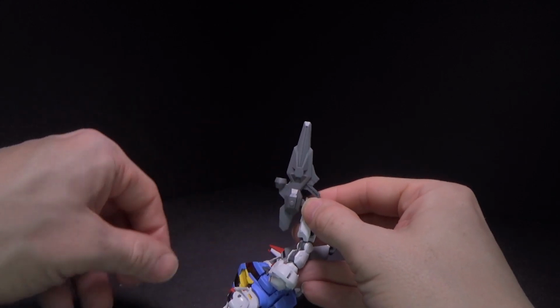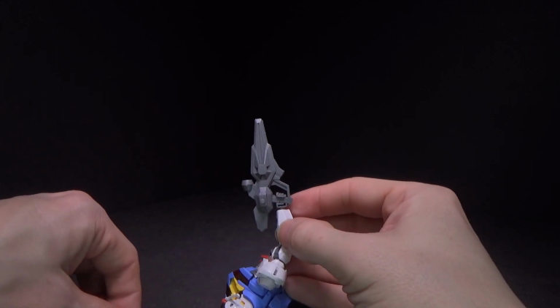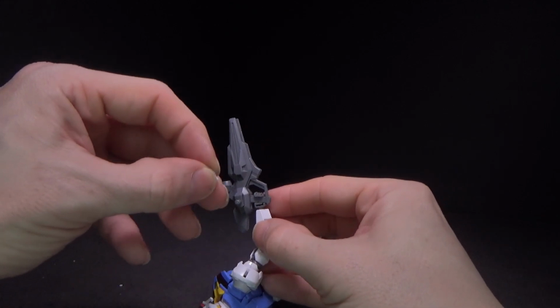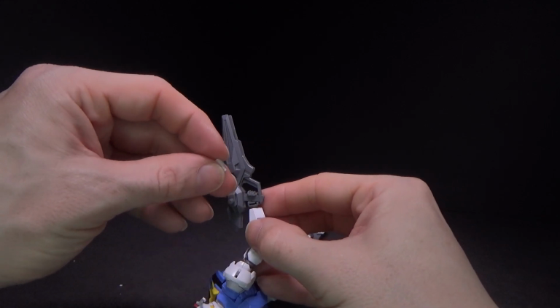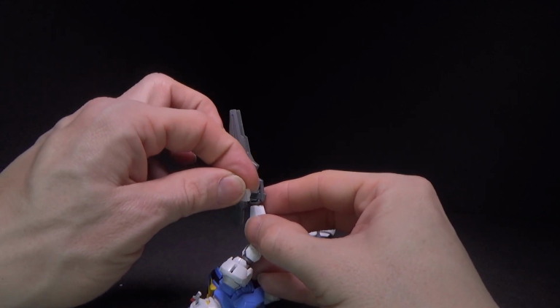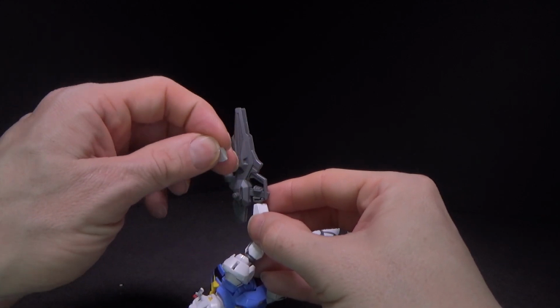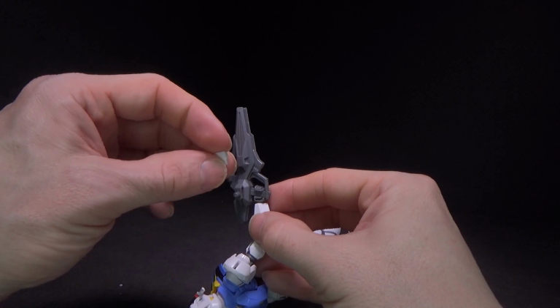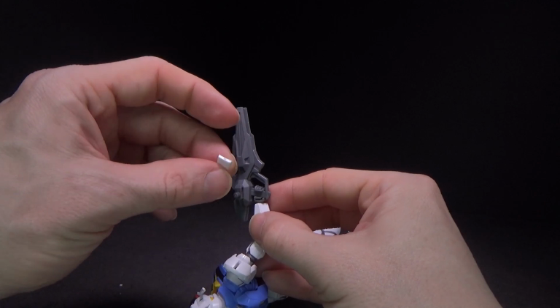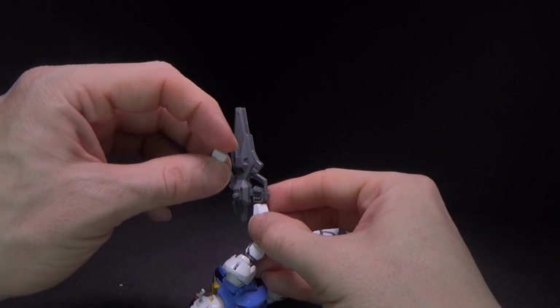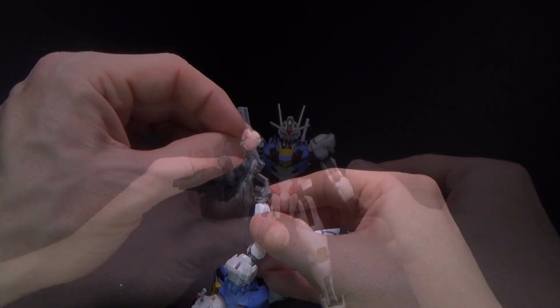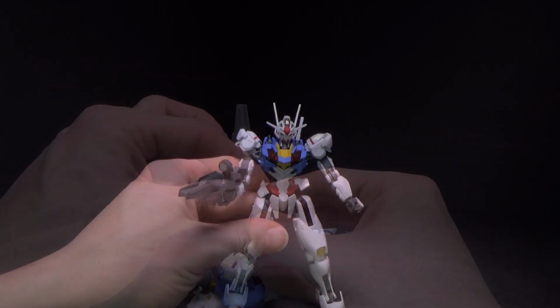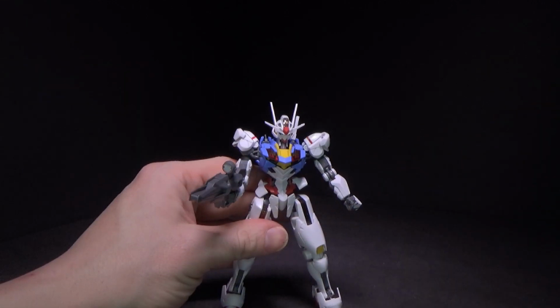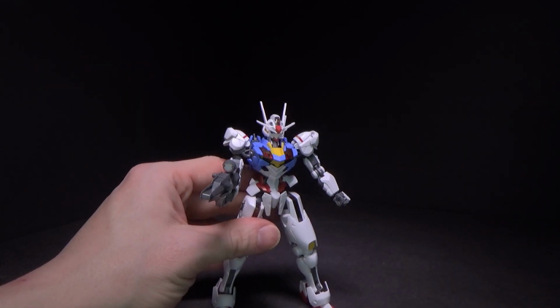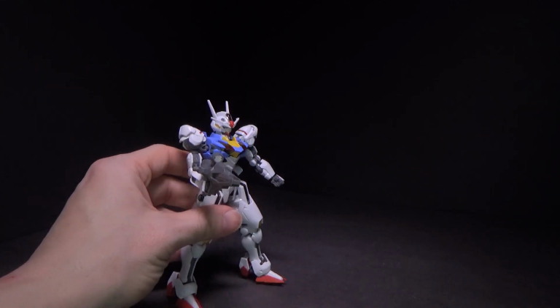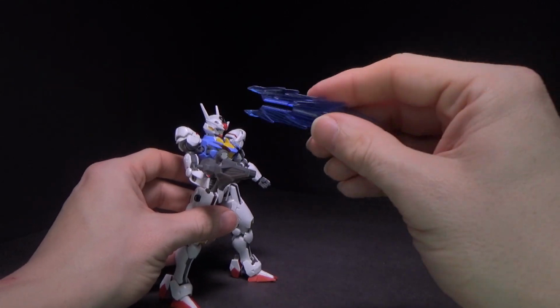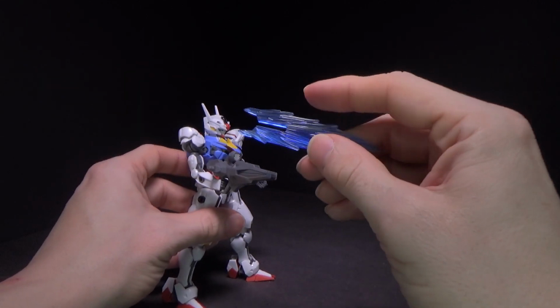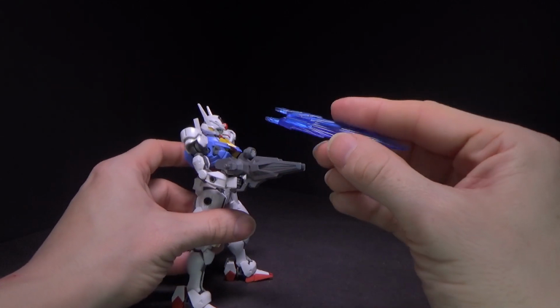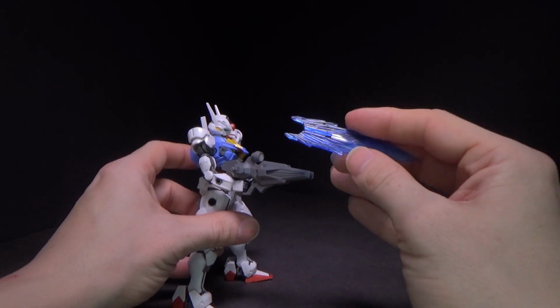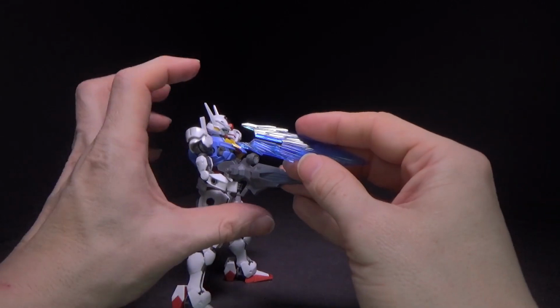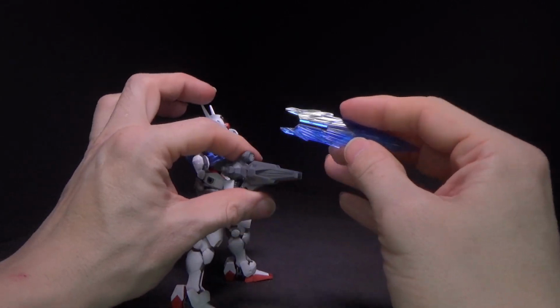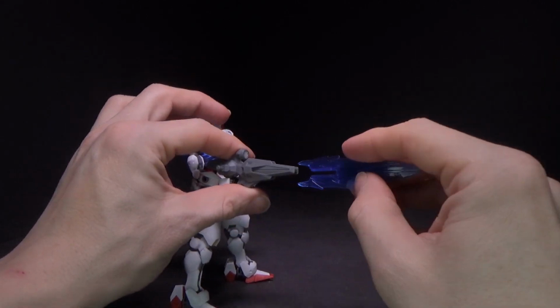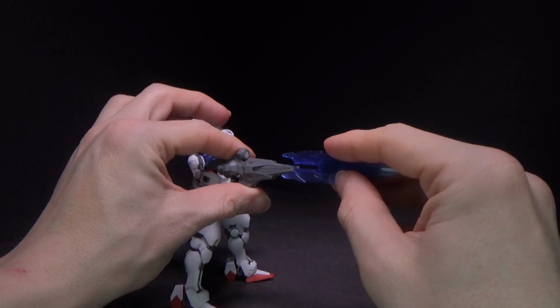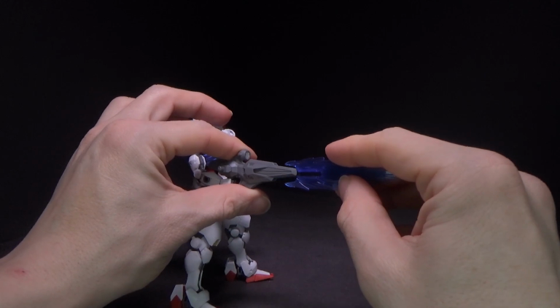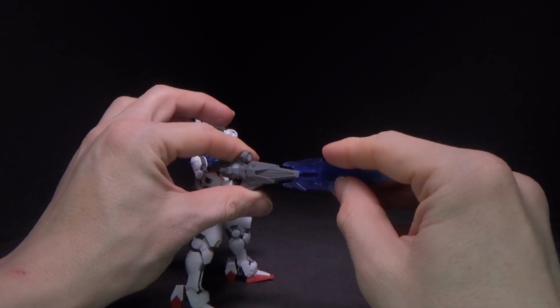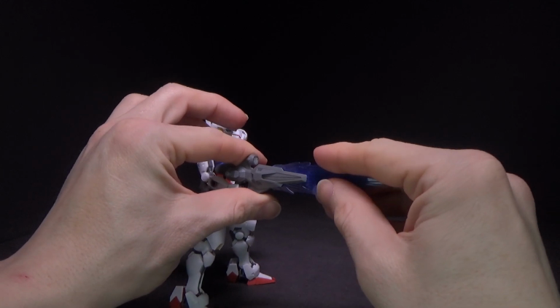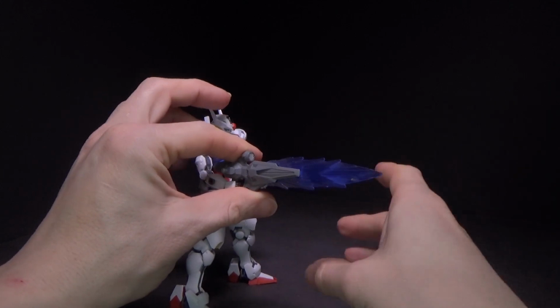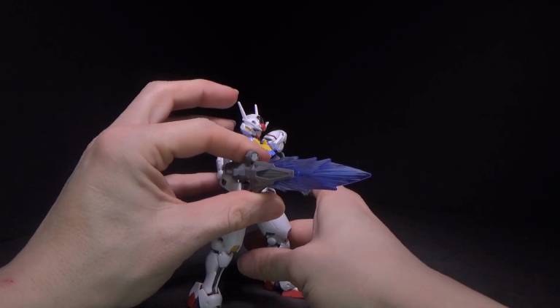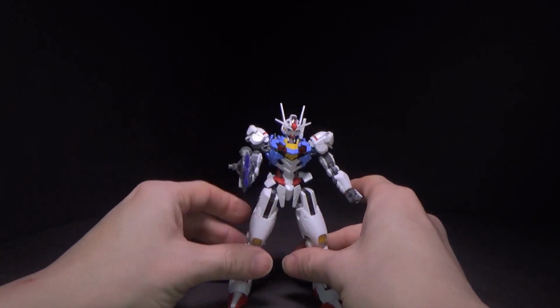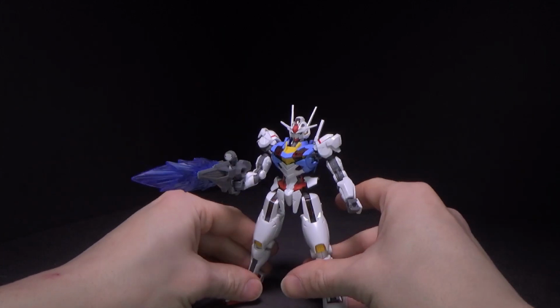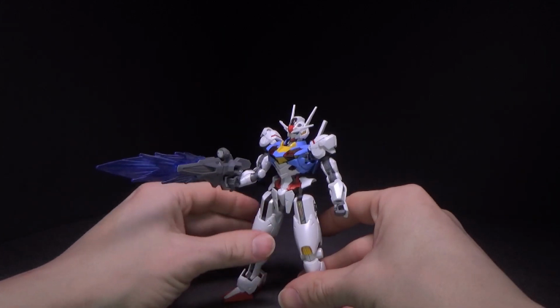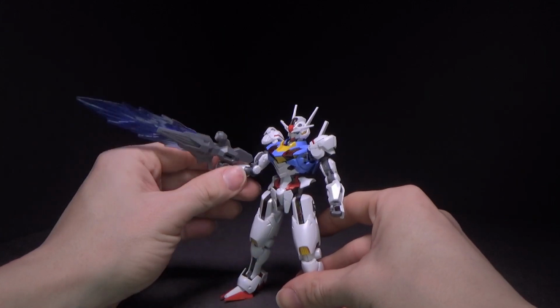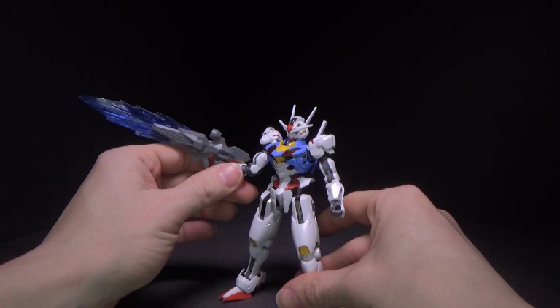It is a nice tight fit in the hand. And, like the Elfrith, you can take the beam effect and shove it in the barrel, so it has a big beam saber if it needs it.